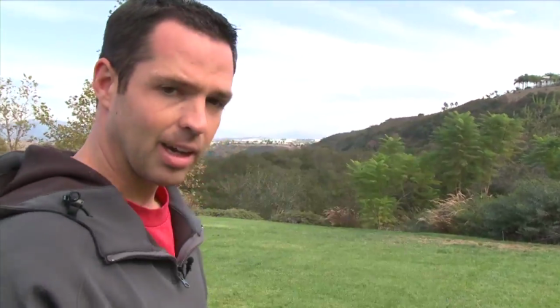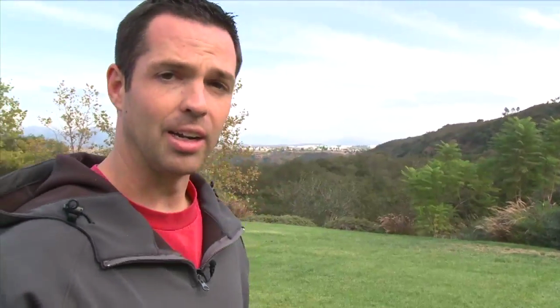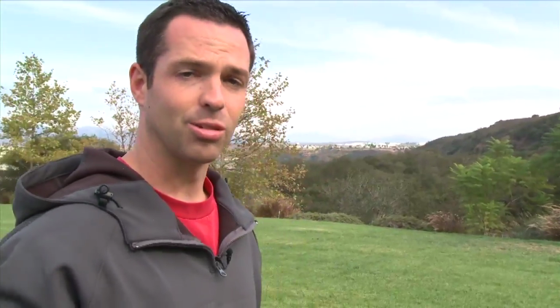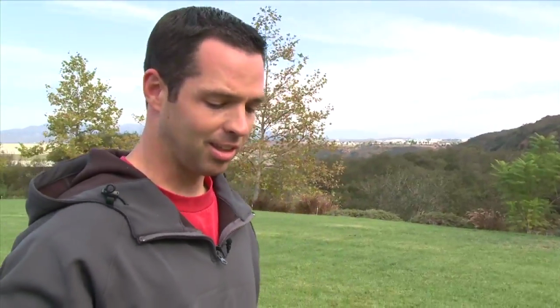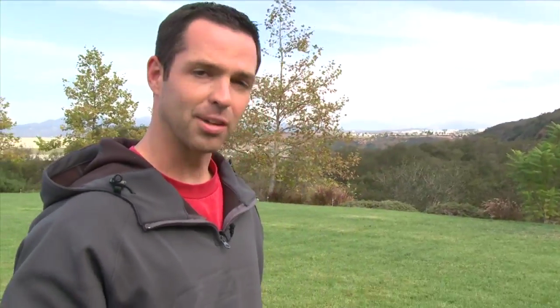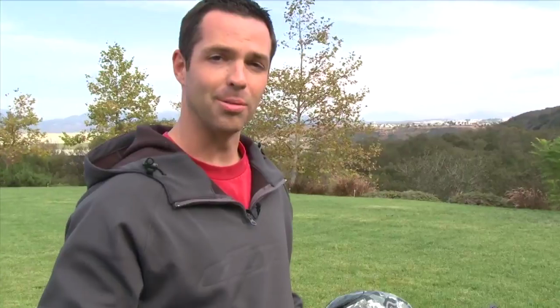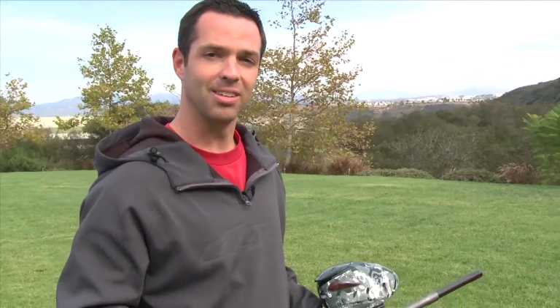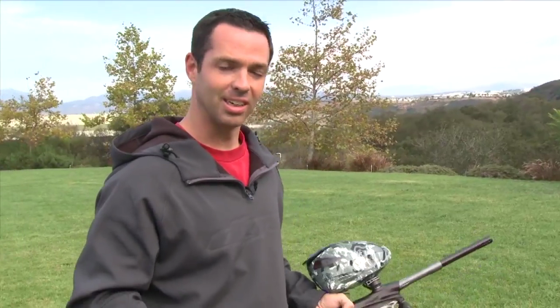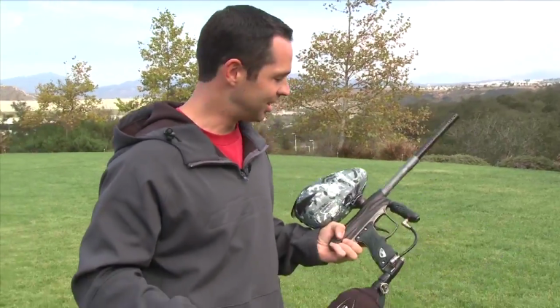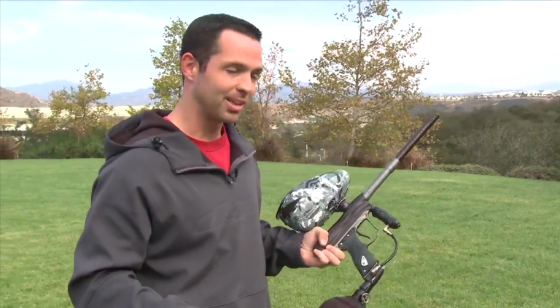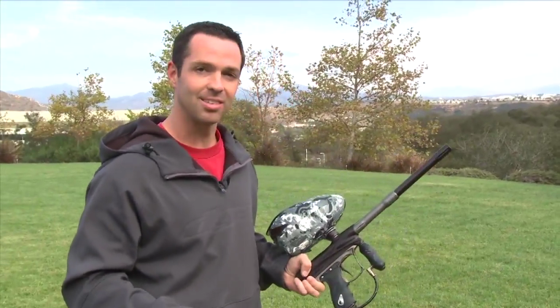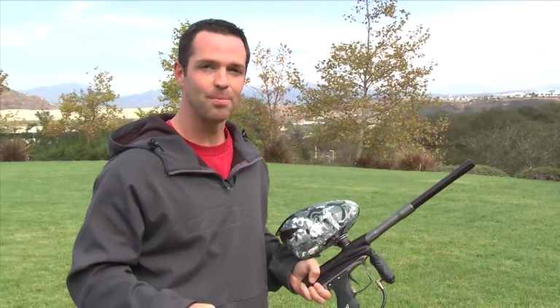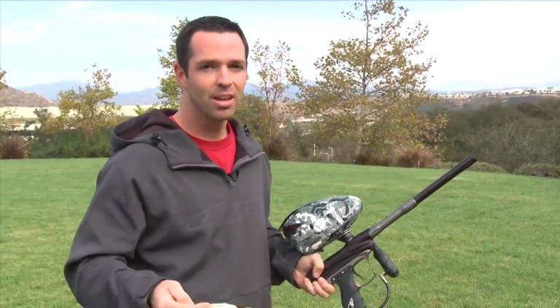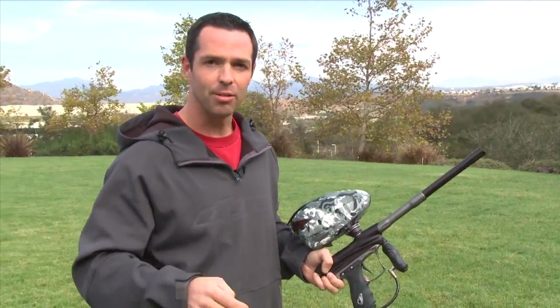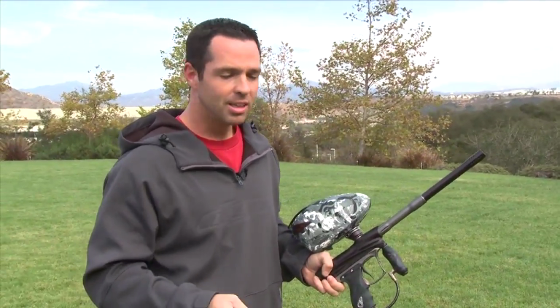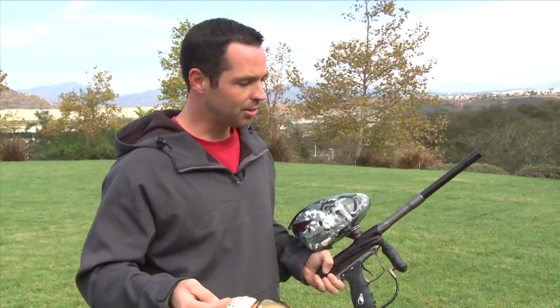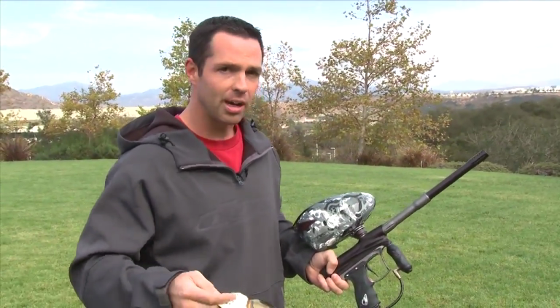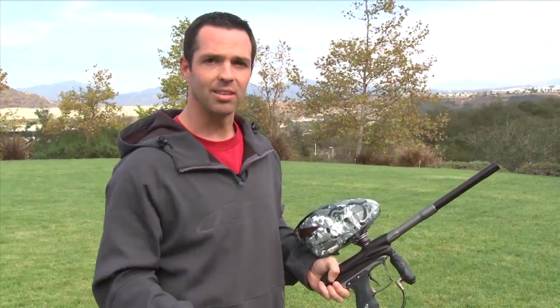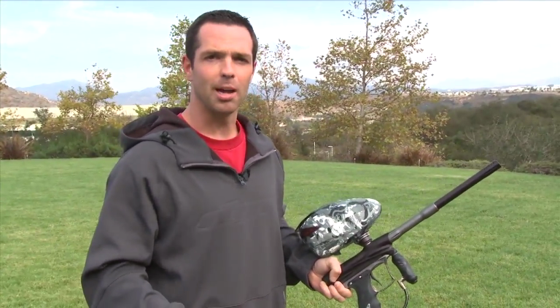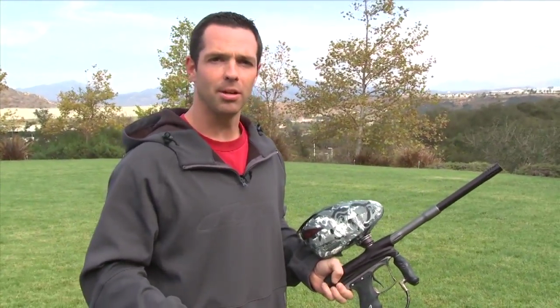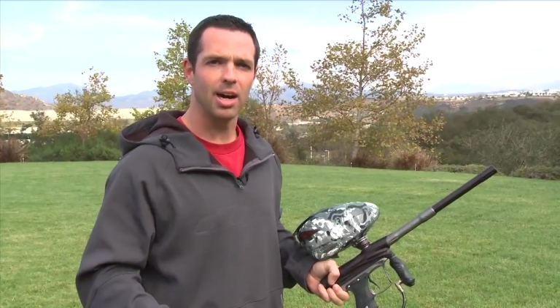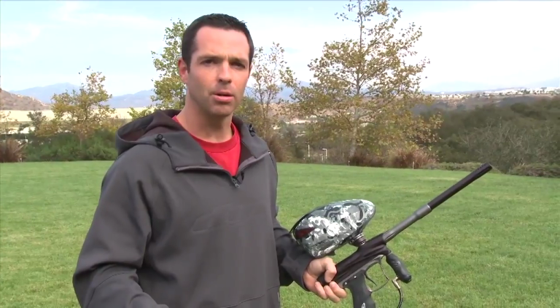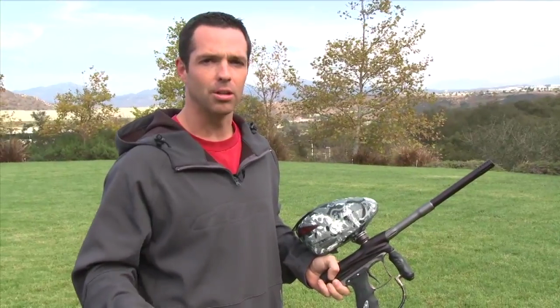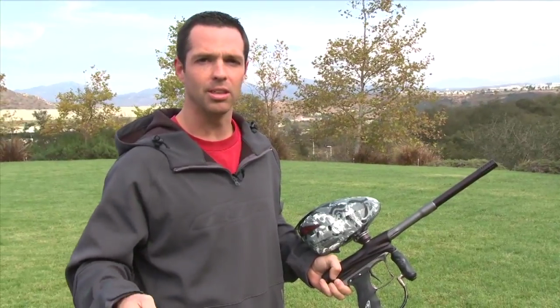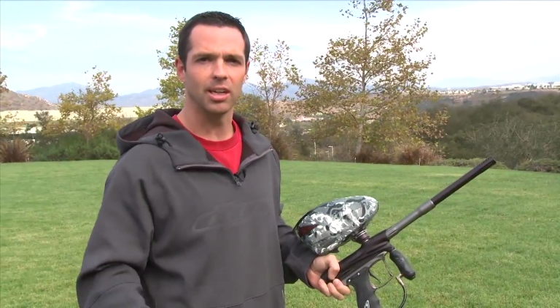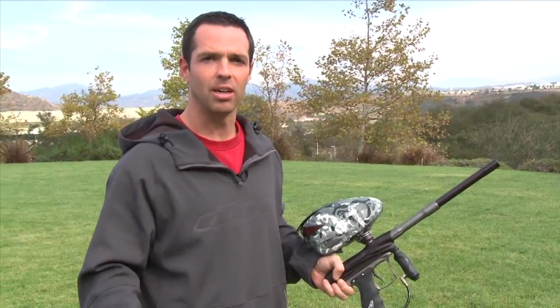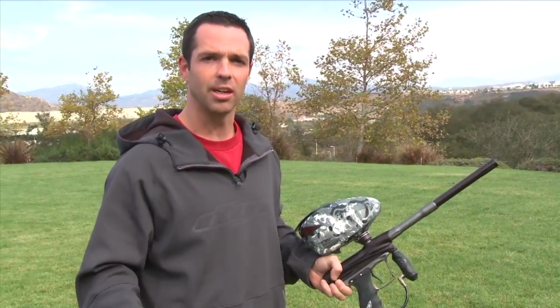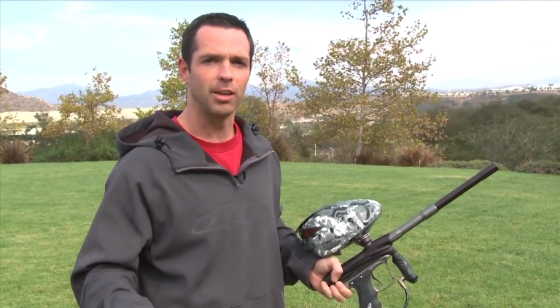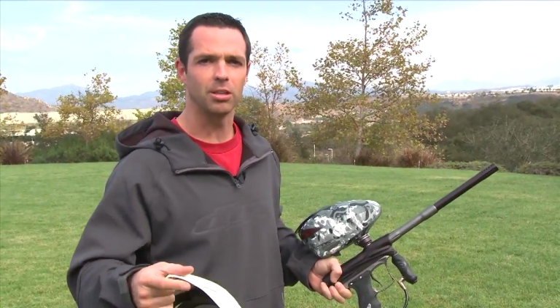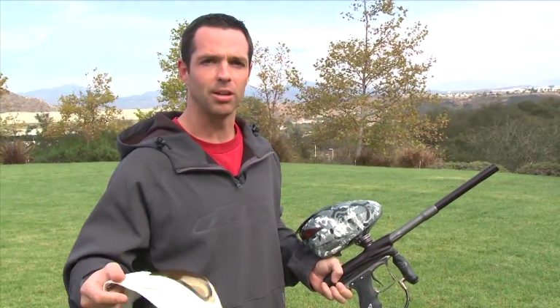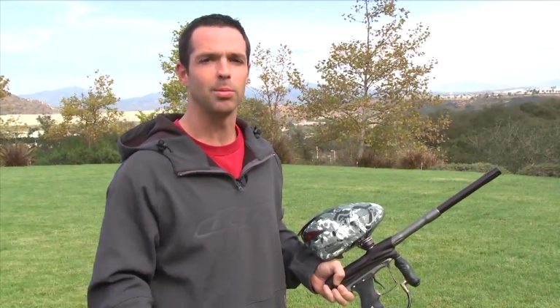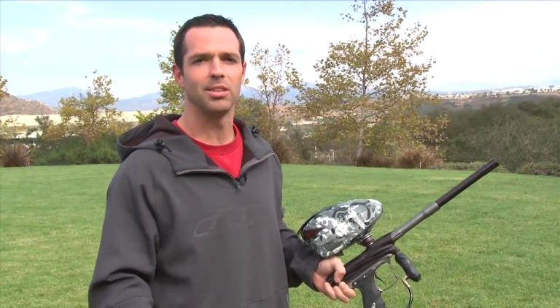I don't think there's really anything to ever complain about a good DM like this. So anyway, check out the new products at dyepaintball.com or go to your local dealer and check it out. Also check out our Facebook, Twitter, and MySpace pages.